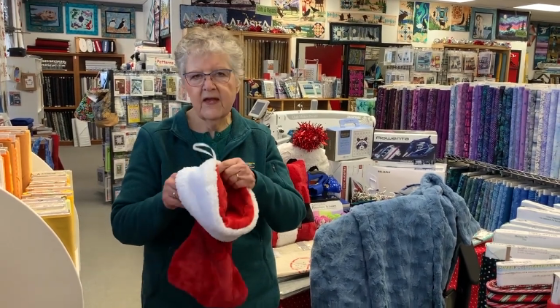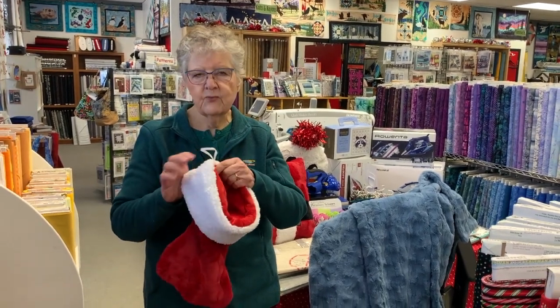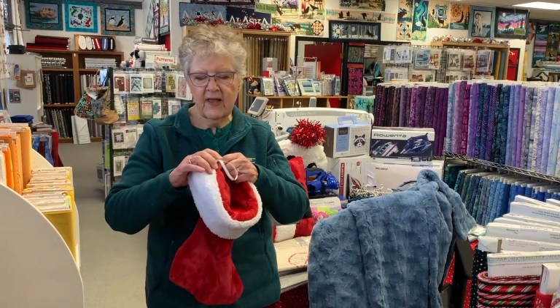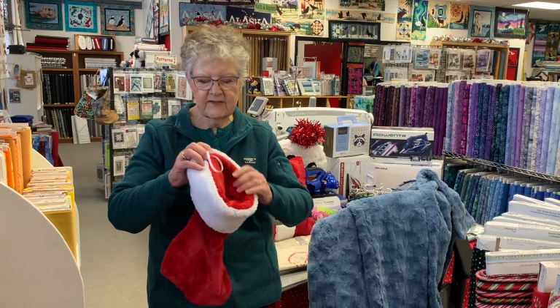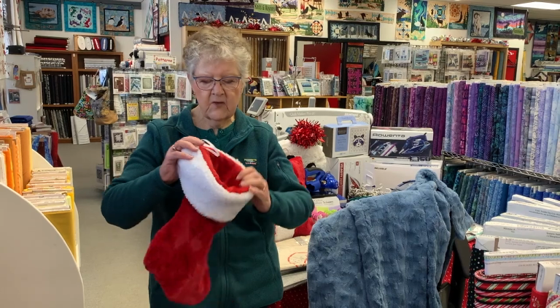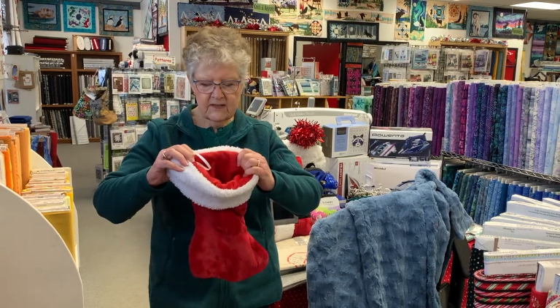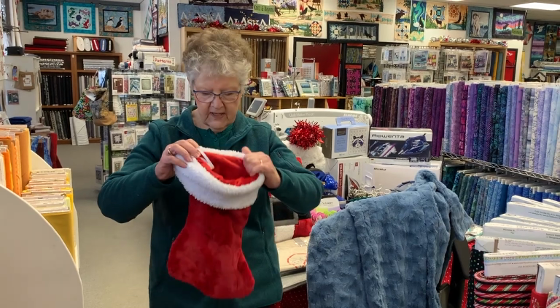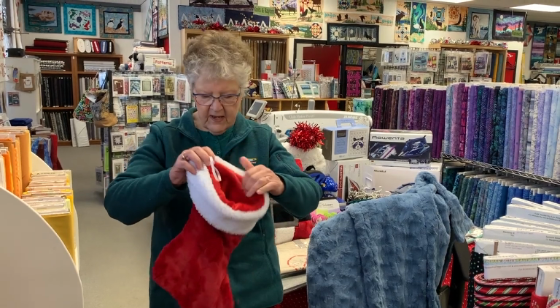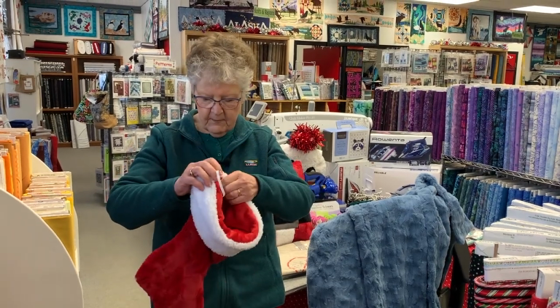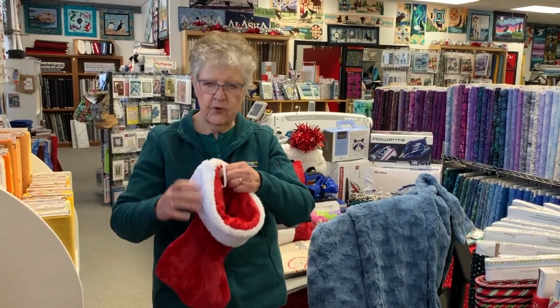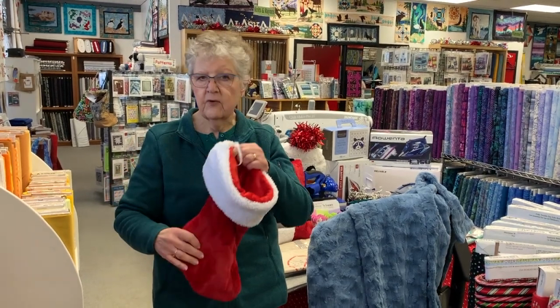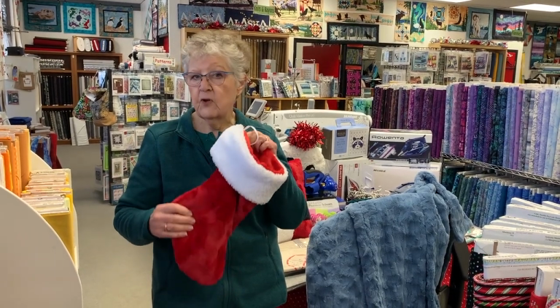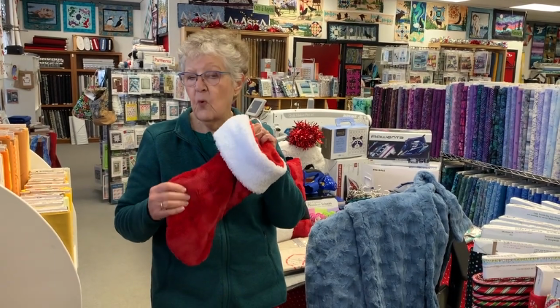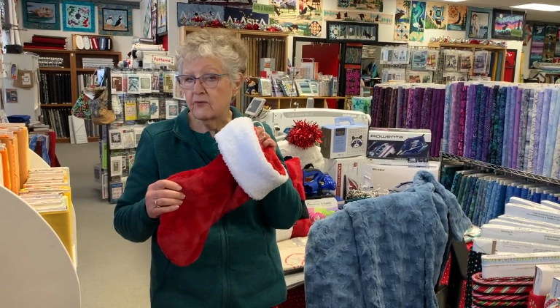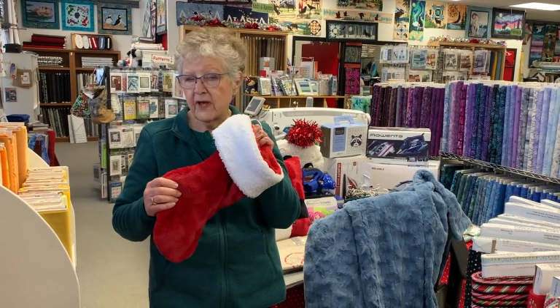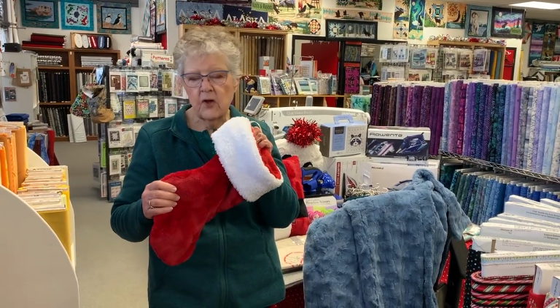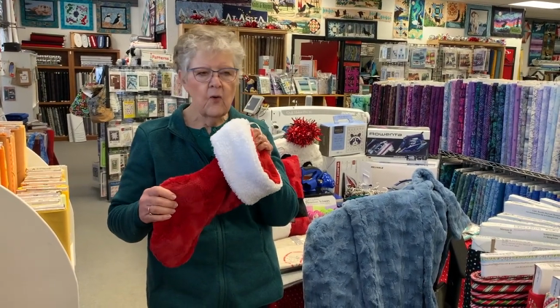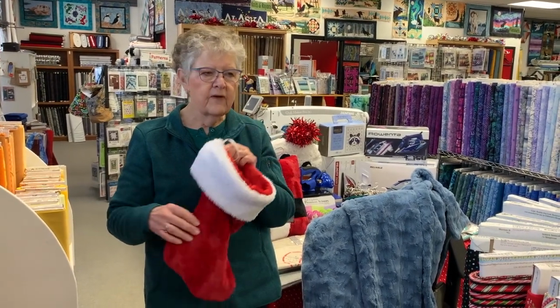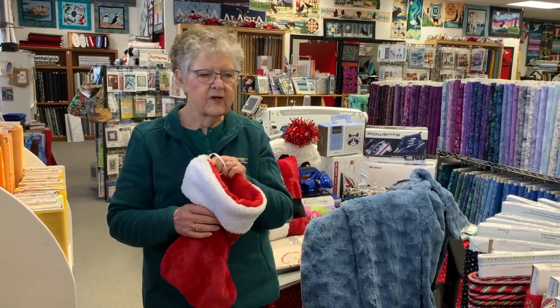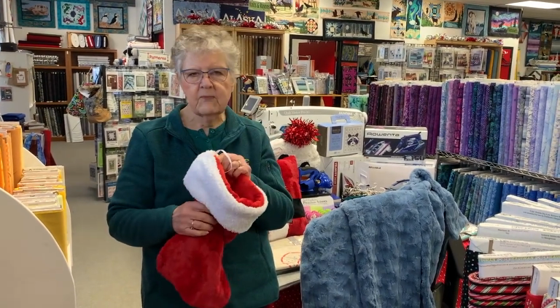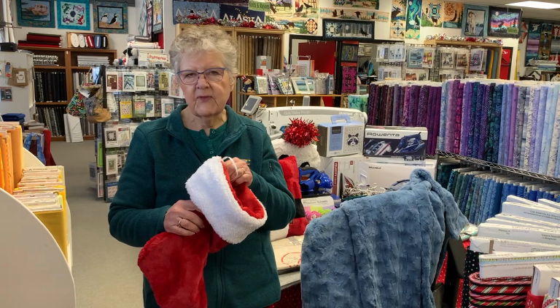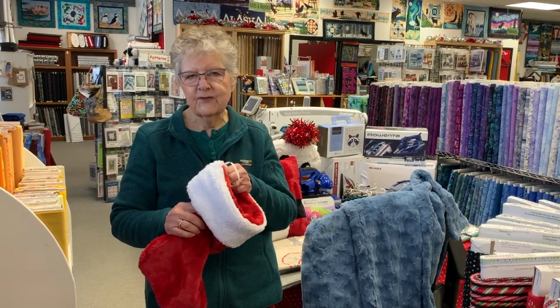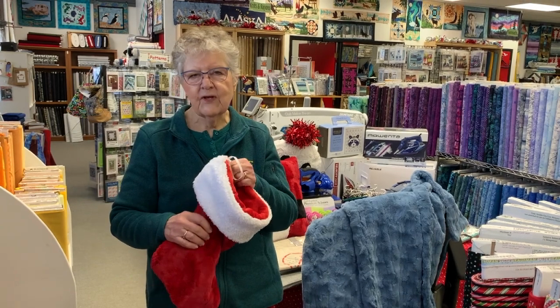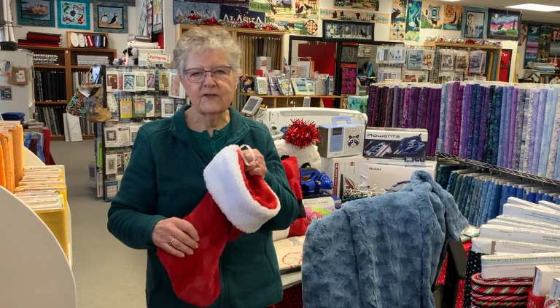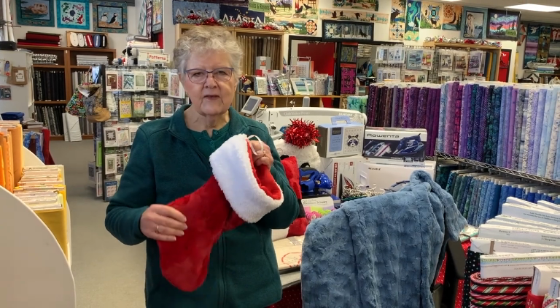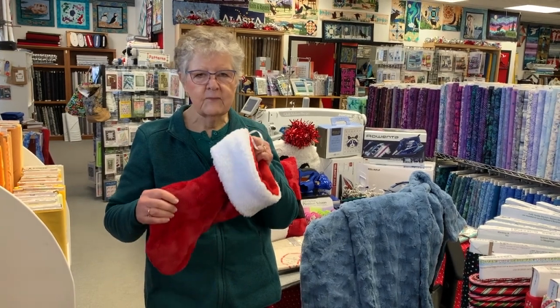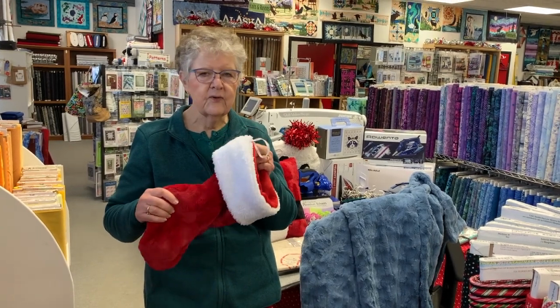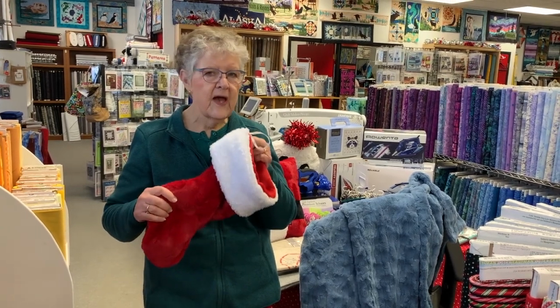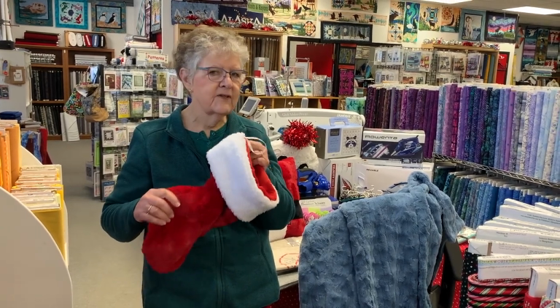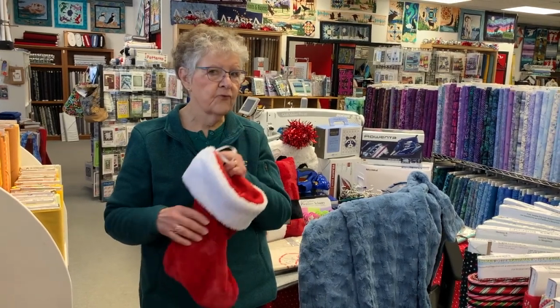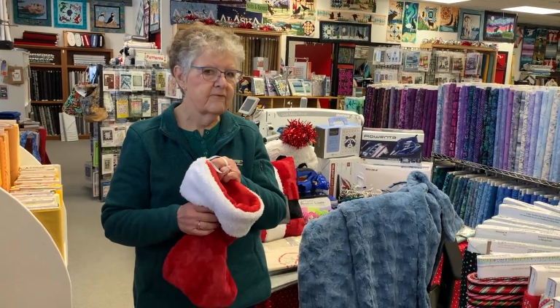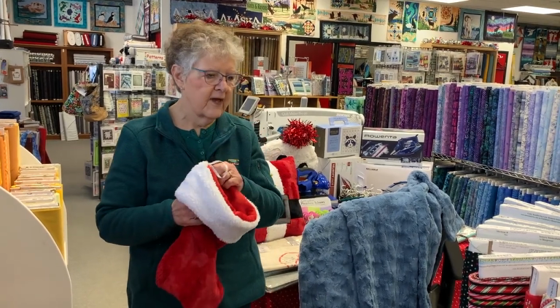We will have some kits made up, and if you don't want red or want something else, we can always make those up too. The pattern is free for that.